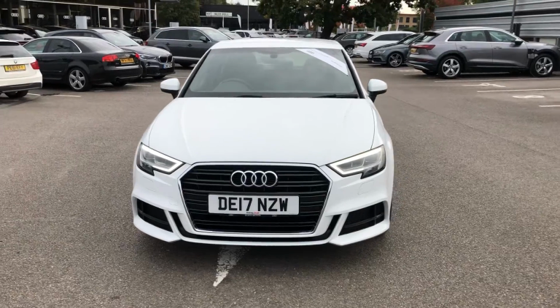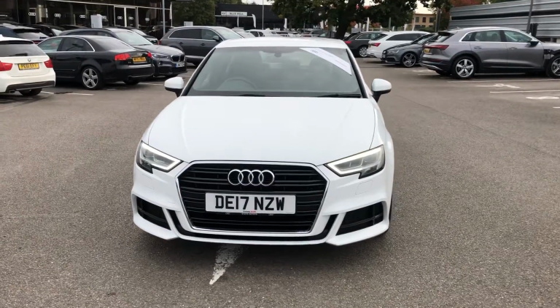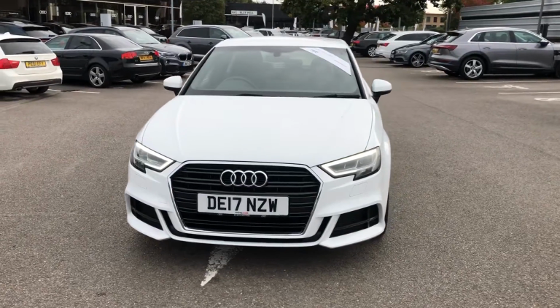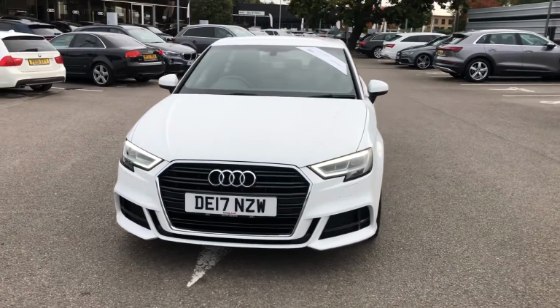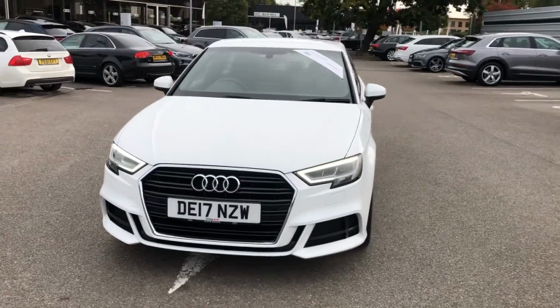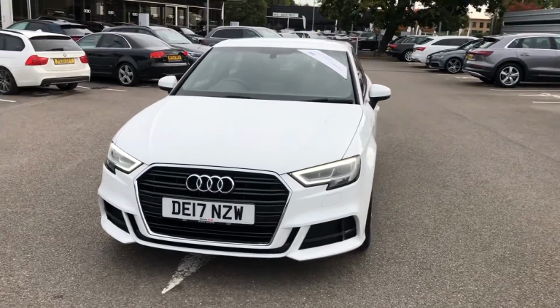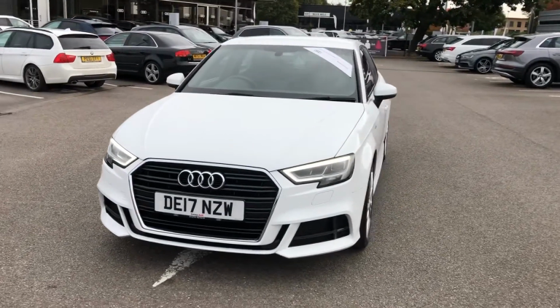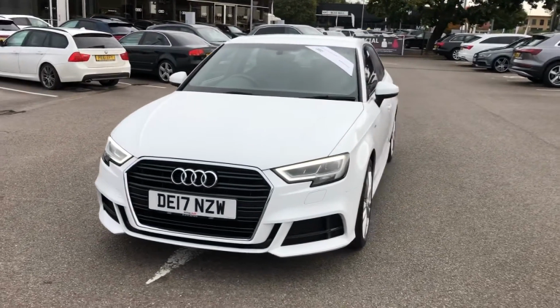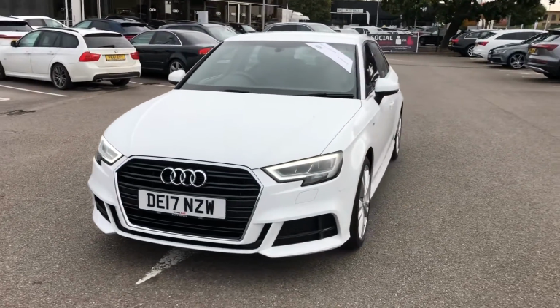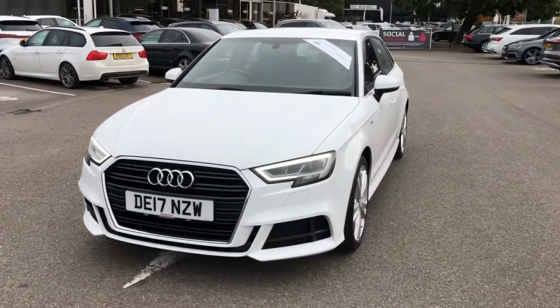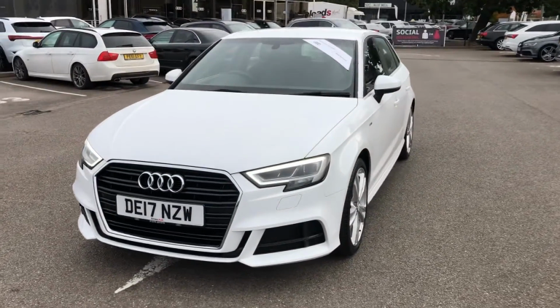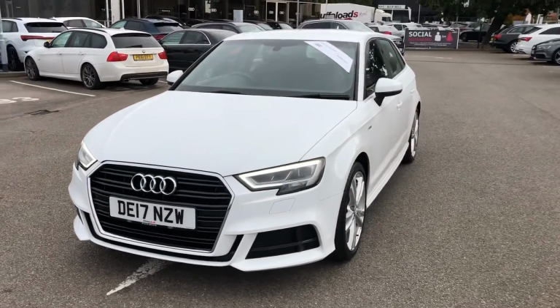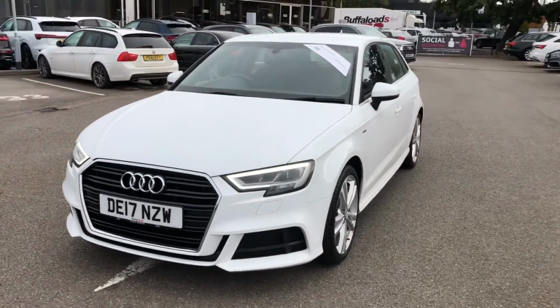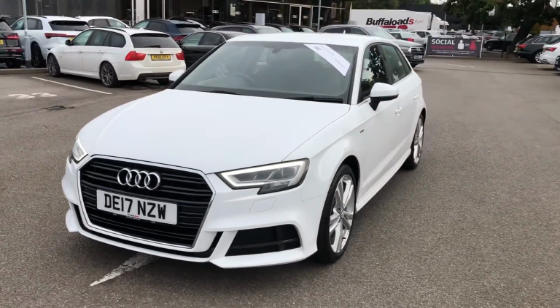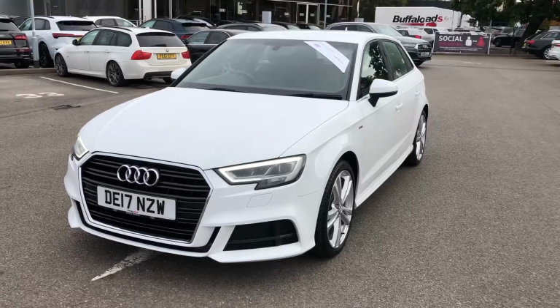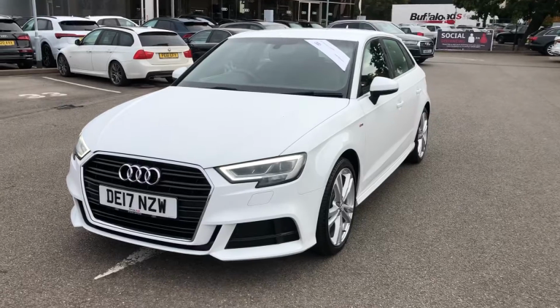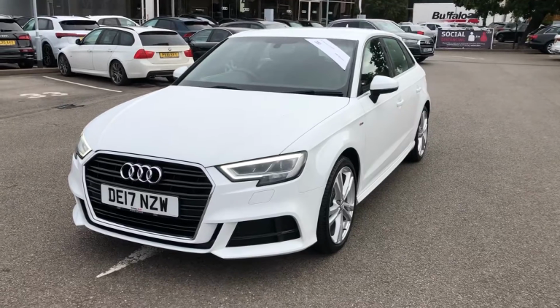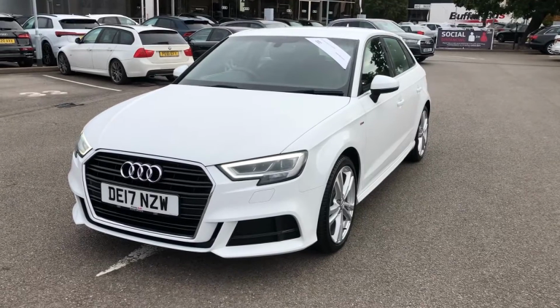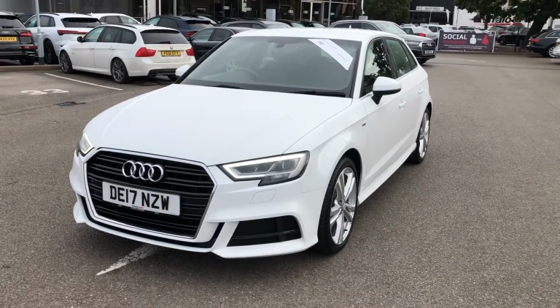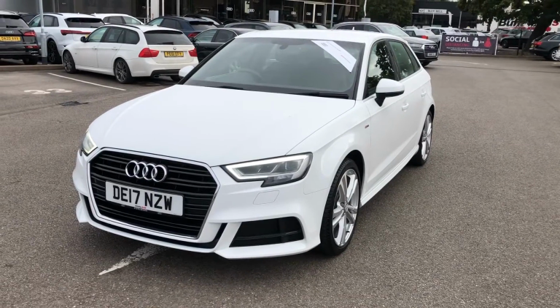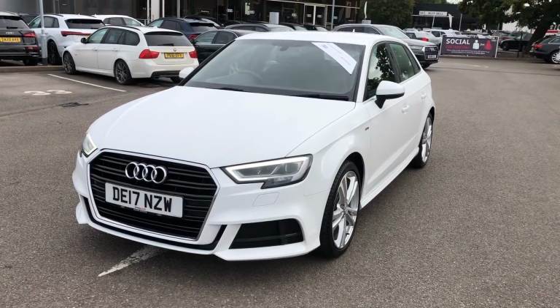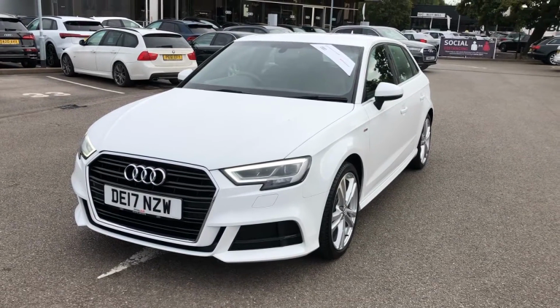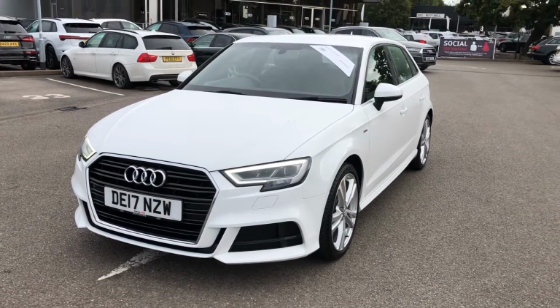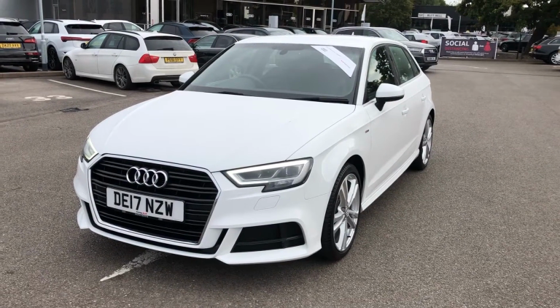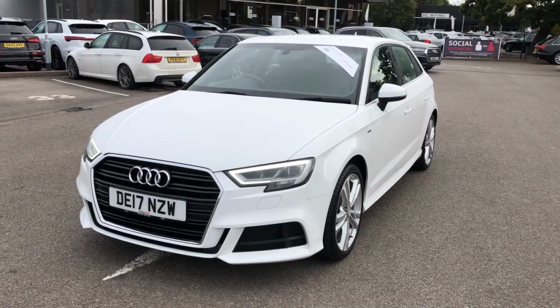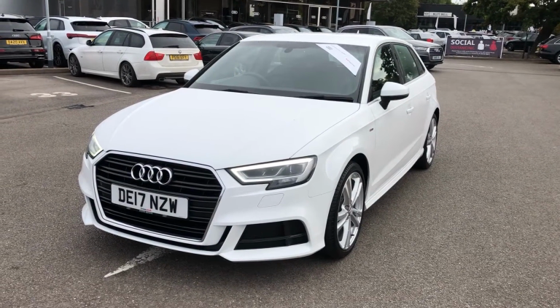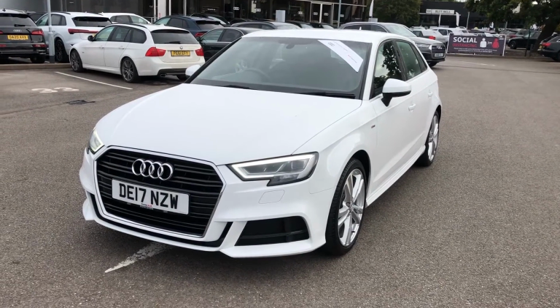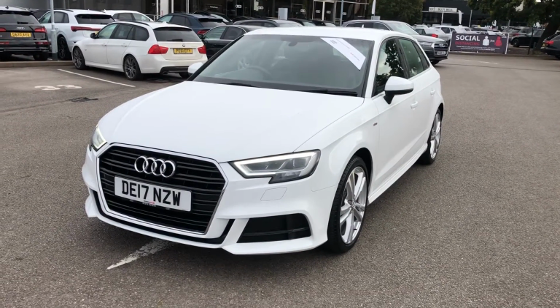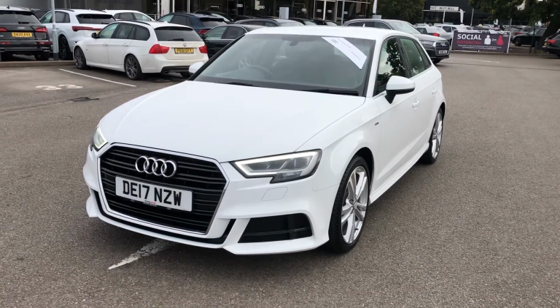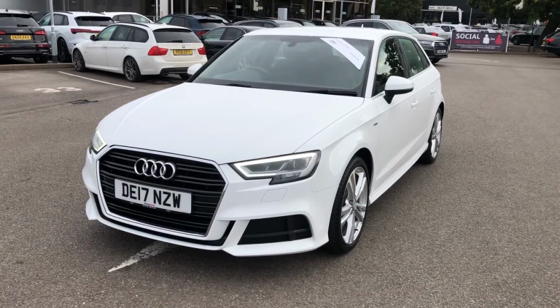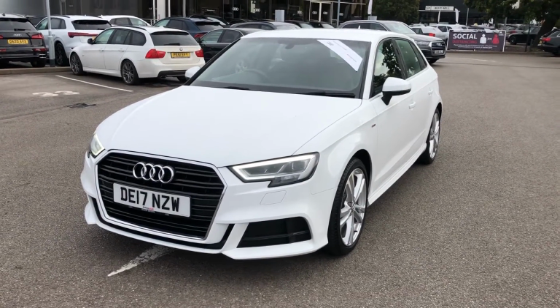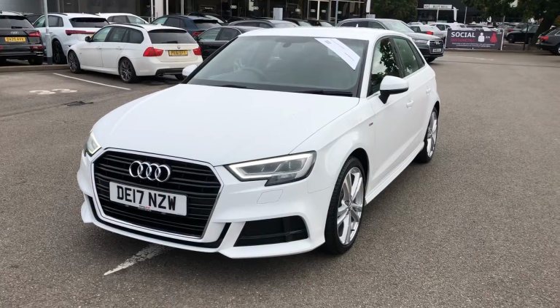Hello and welcome to Crewe Audi. Today I'm going to take you on a short tour of this Audi A3 Sportback S-Line that we've just had into our approved new stock.